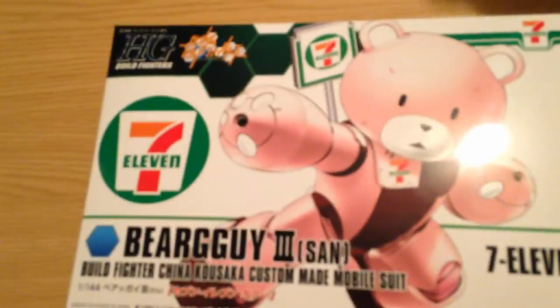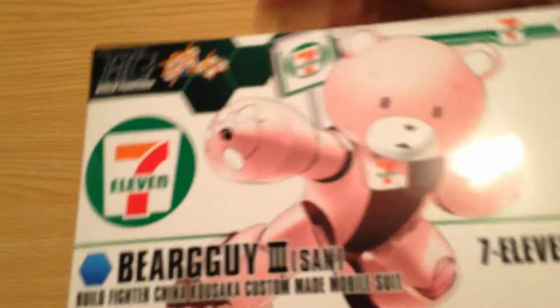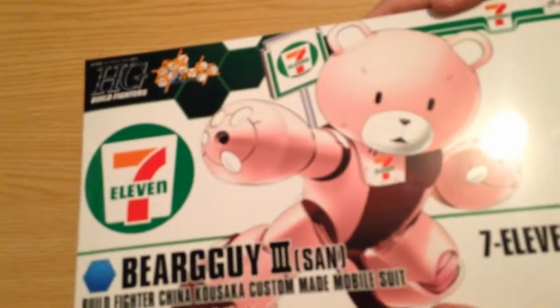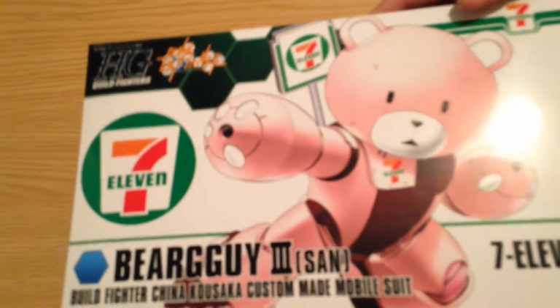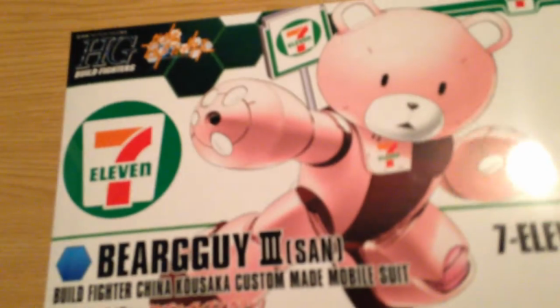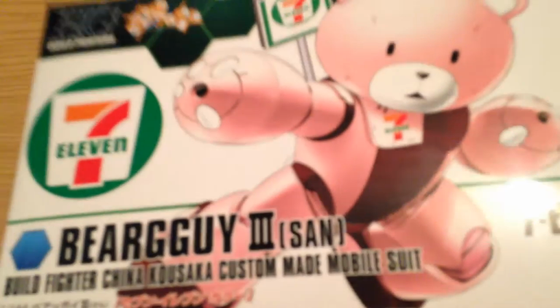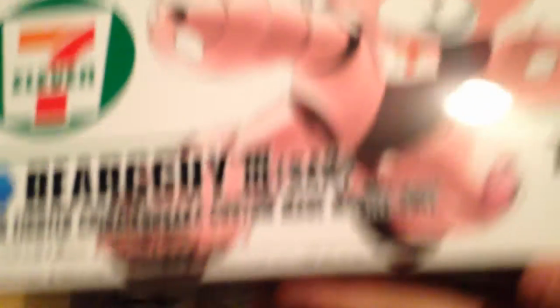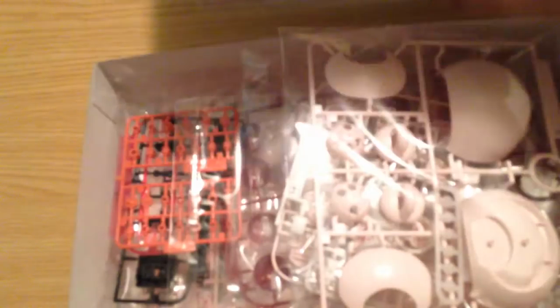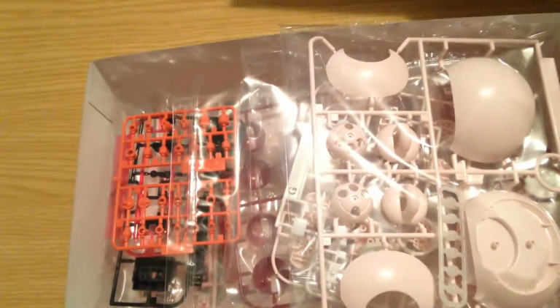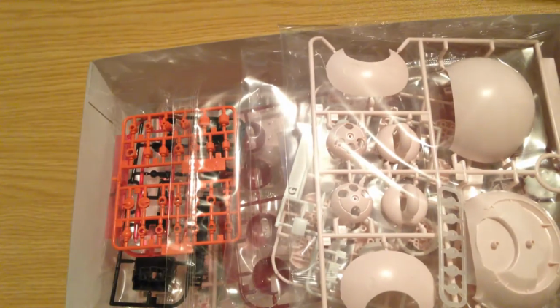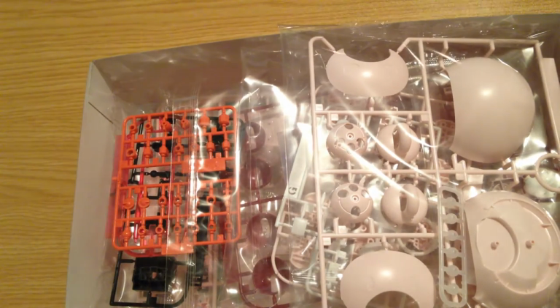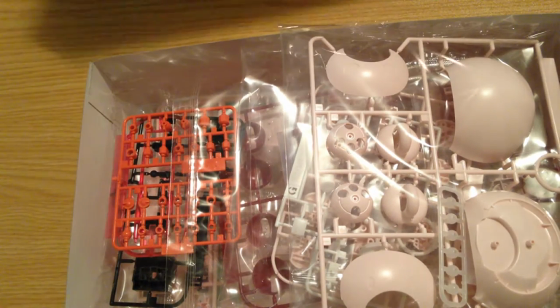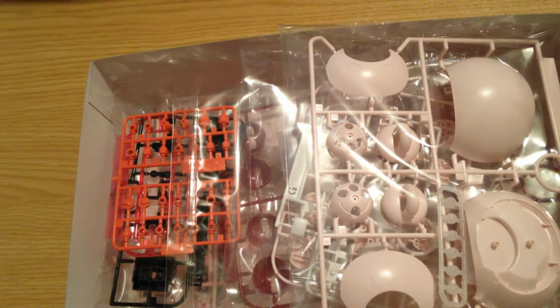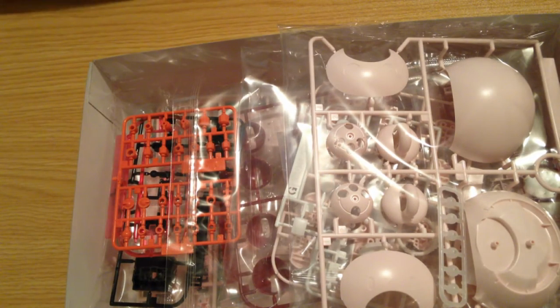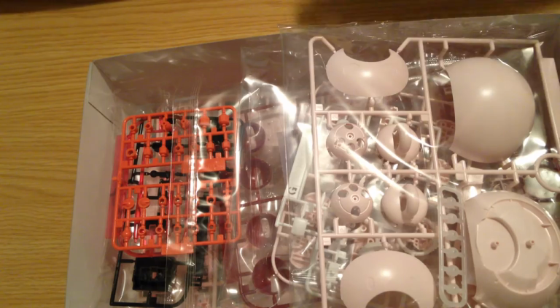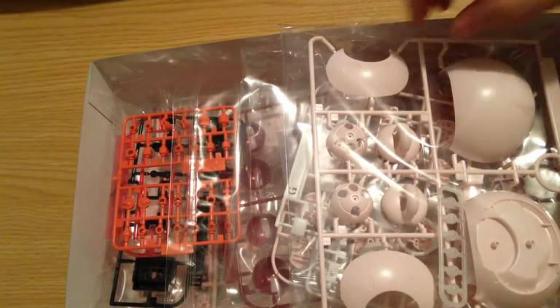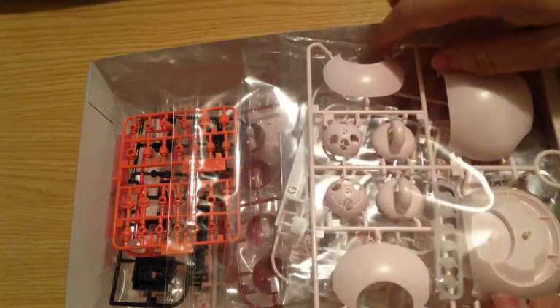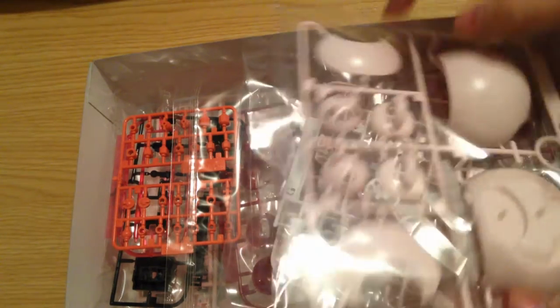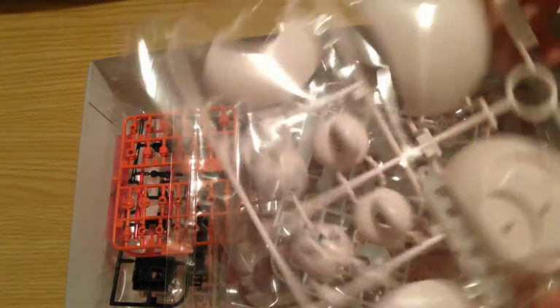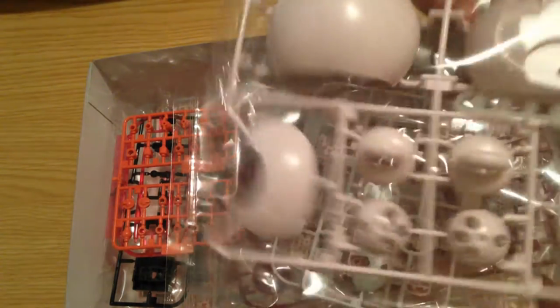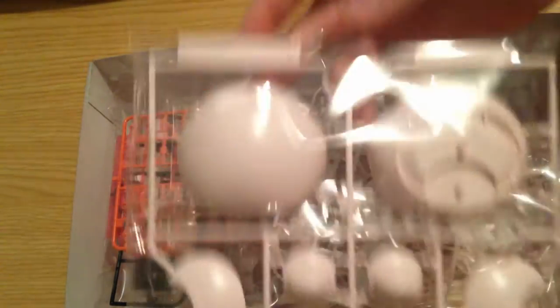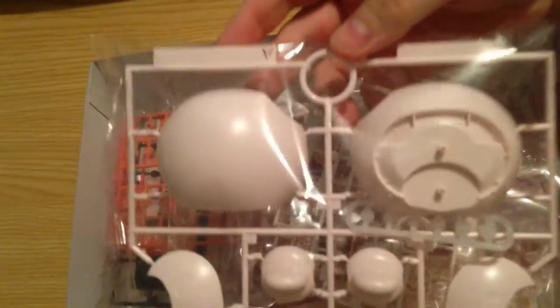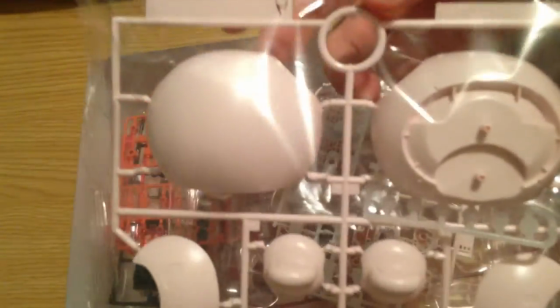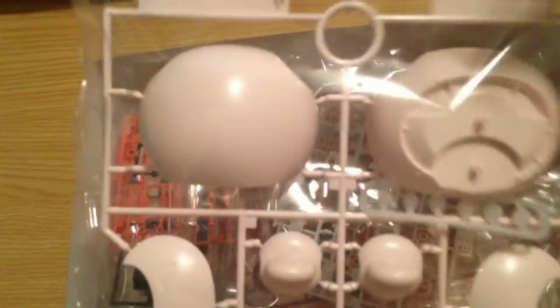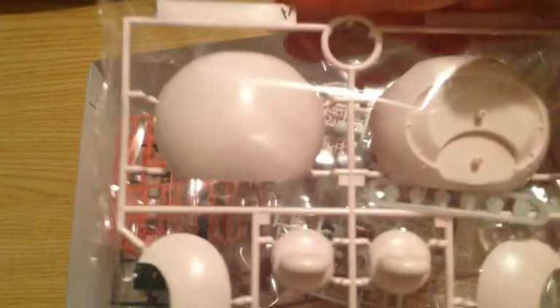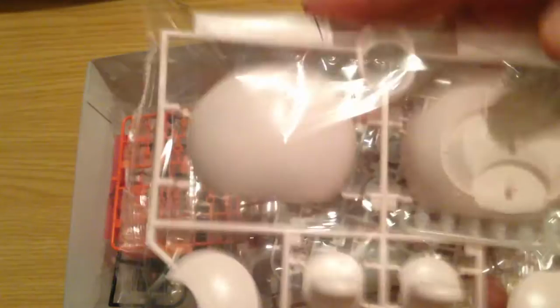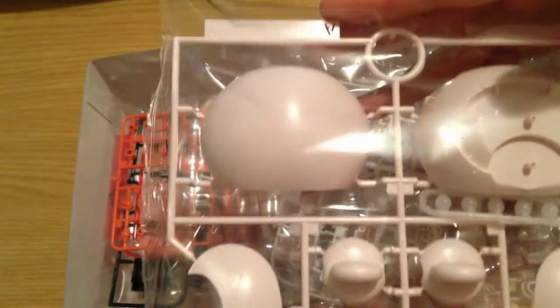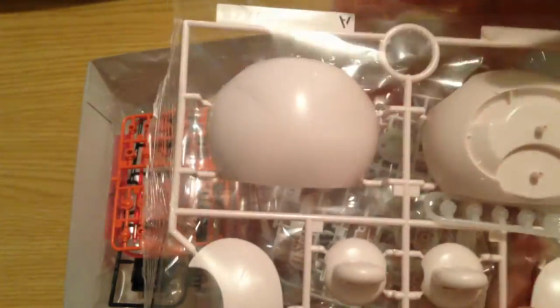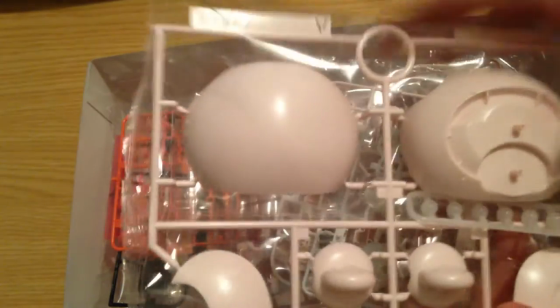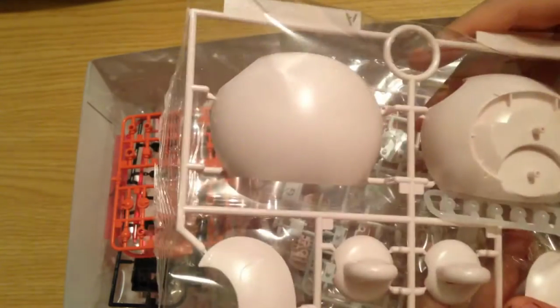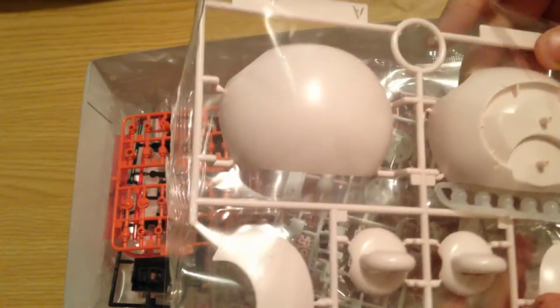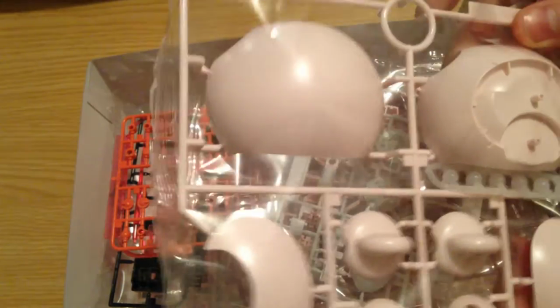So let's unbox this one. That's a great color. First thing I see — soft pink. Soft pink Bear Guy pieces.